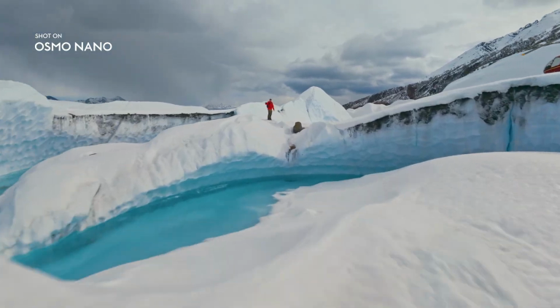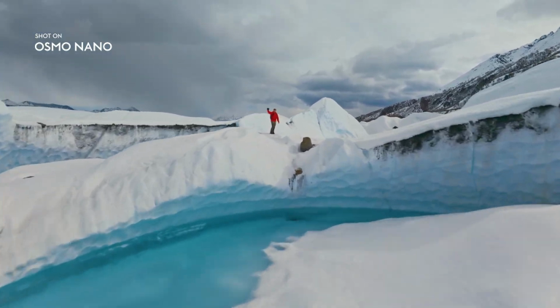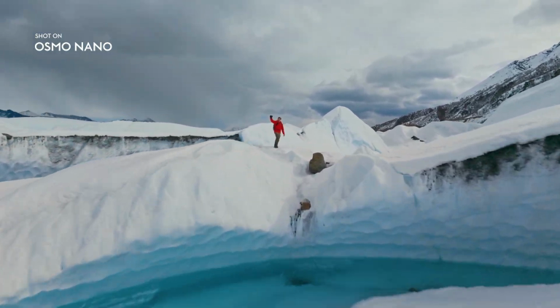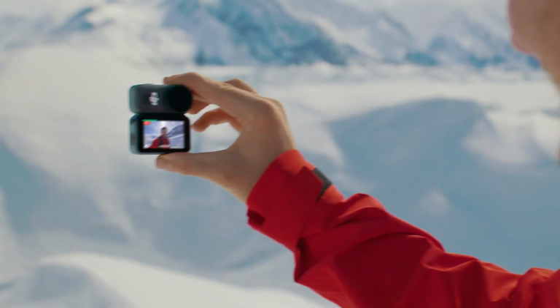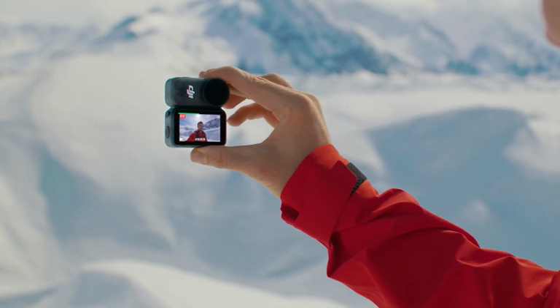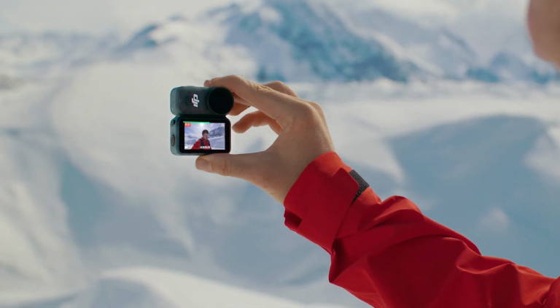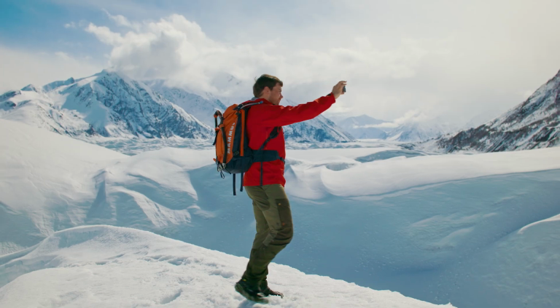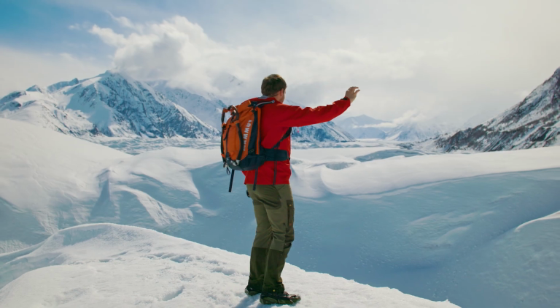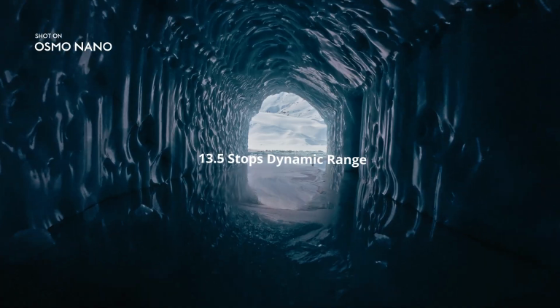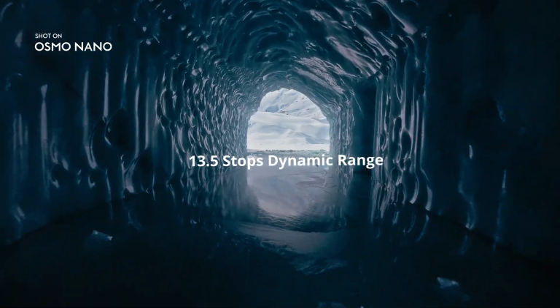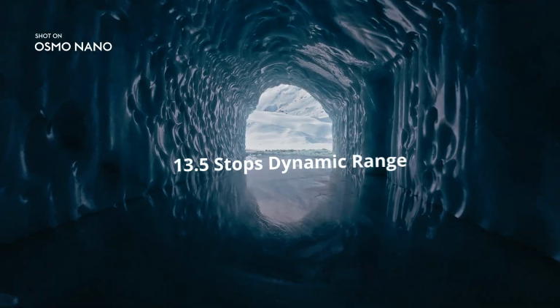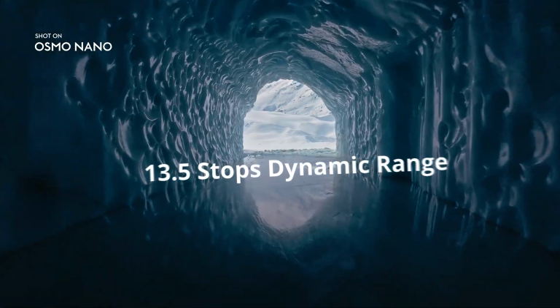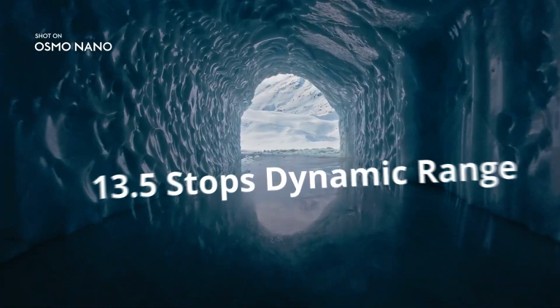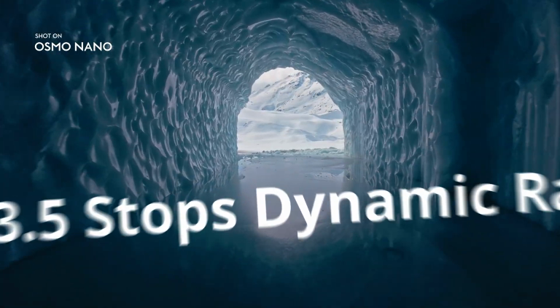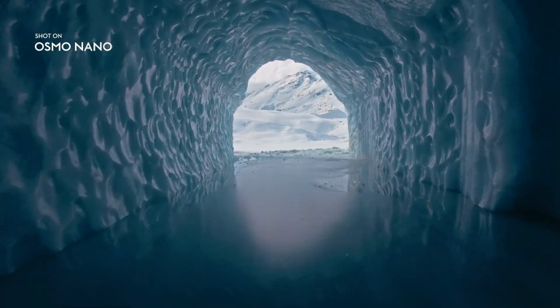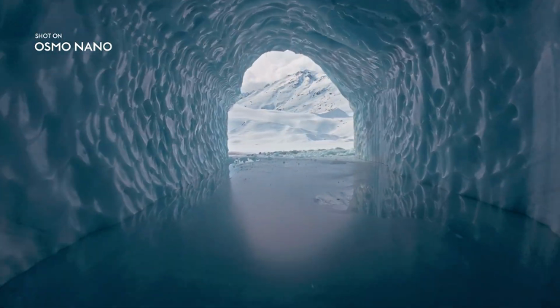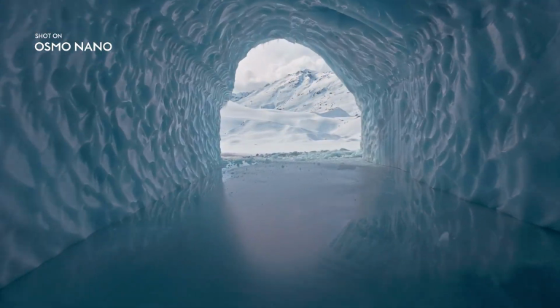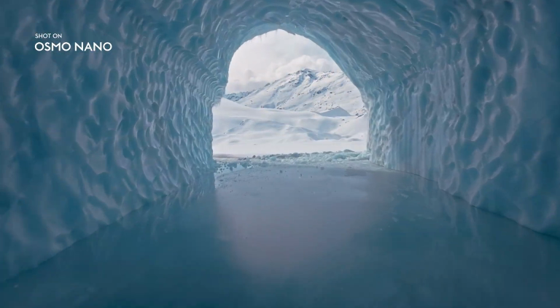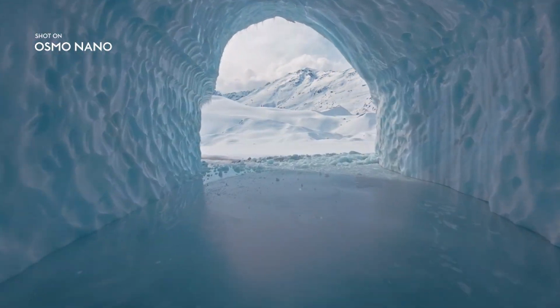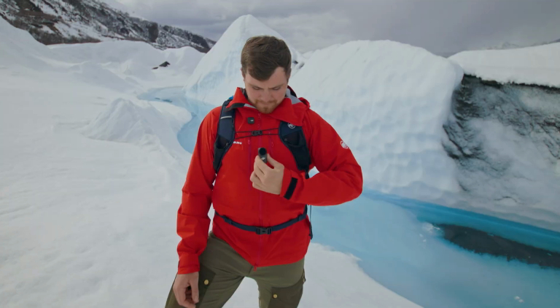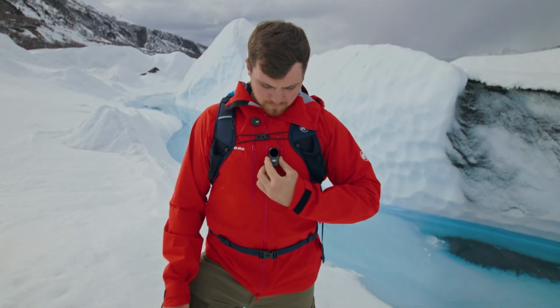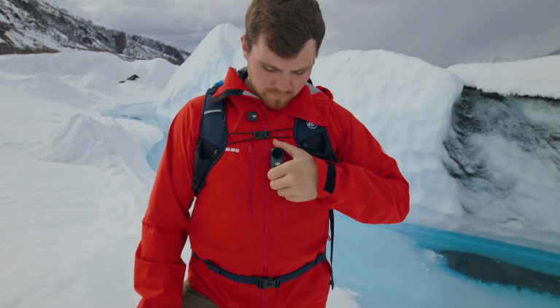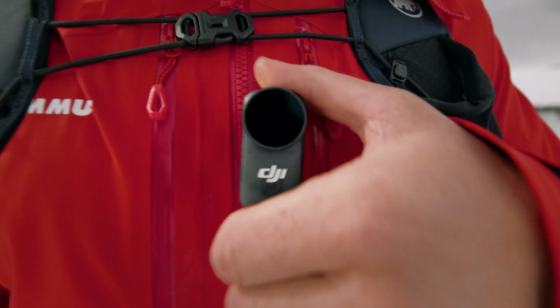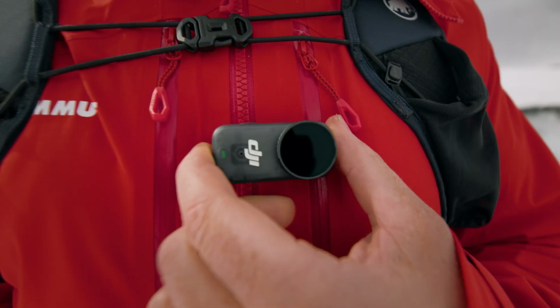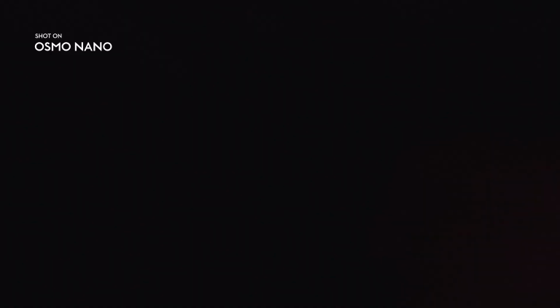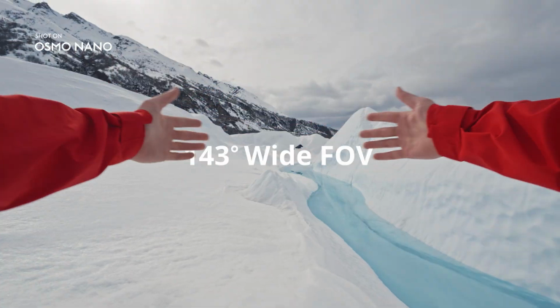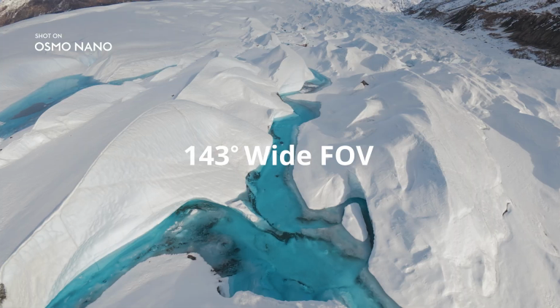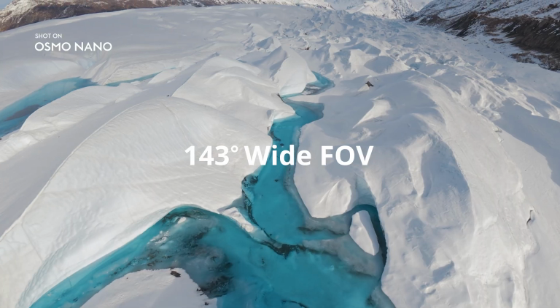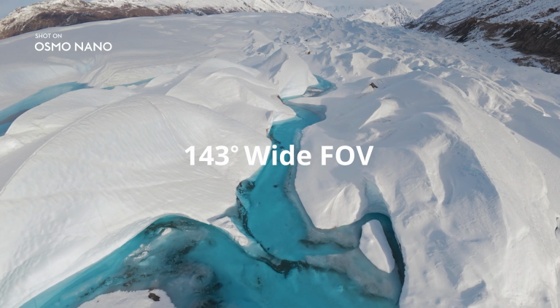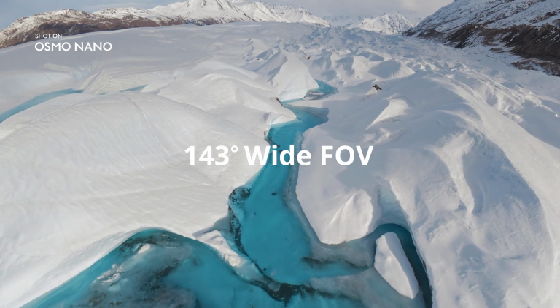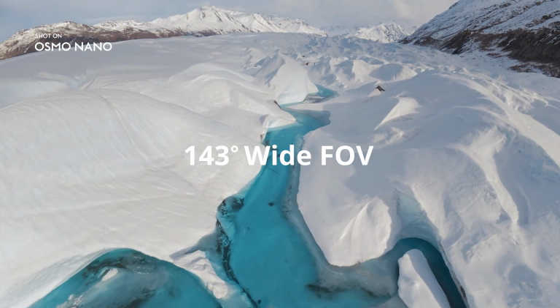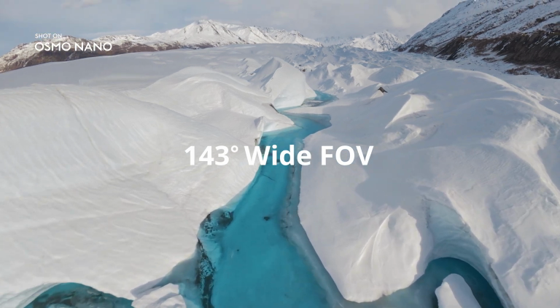This glacier out here is absolutely incredible. Capture every moment with strong low light capability and high dynamic range. And see it all with a 143 degree field of view.